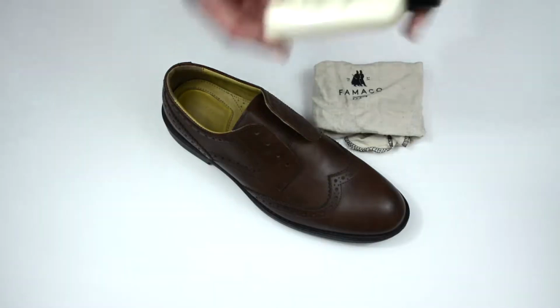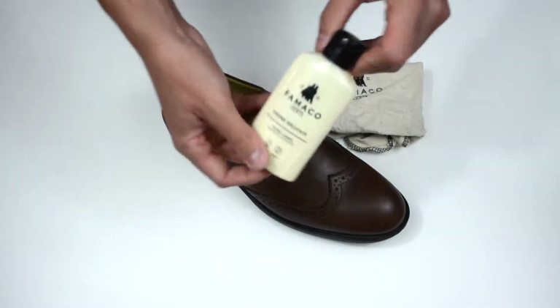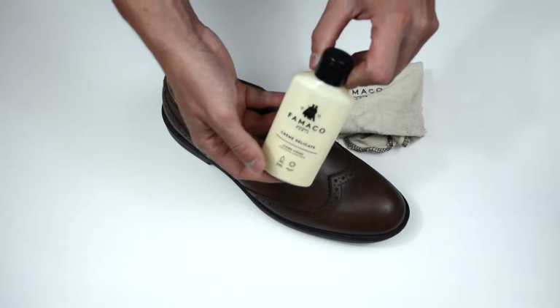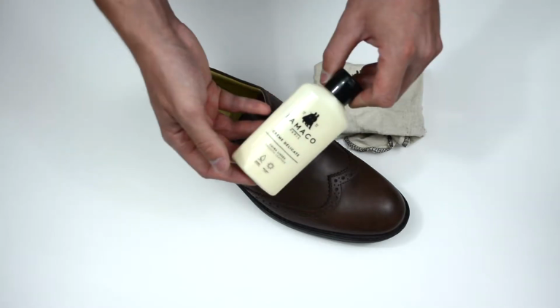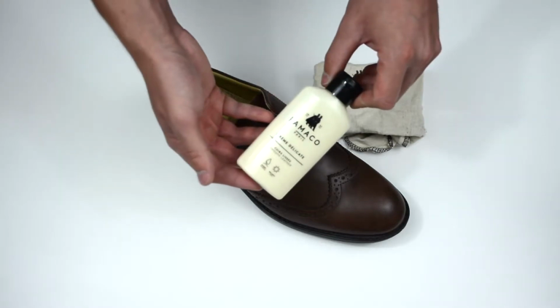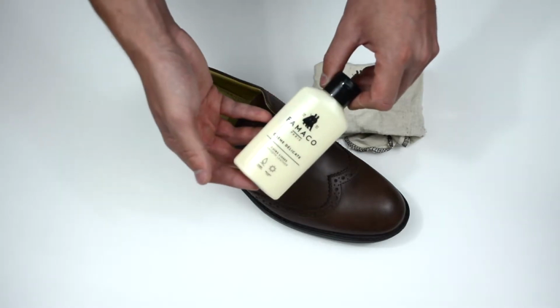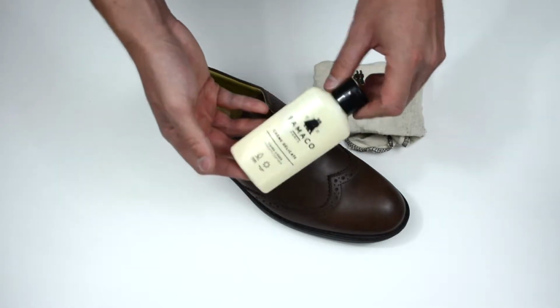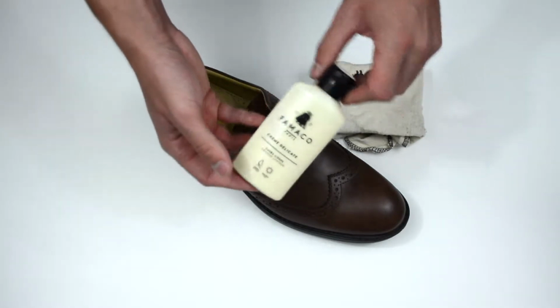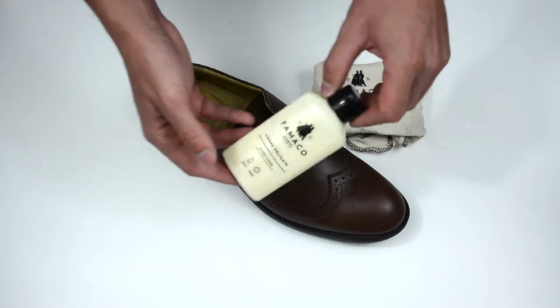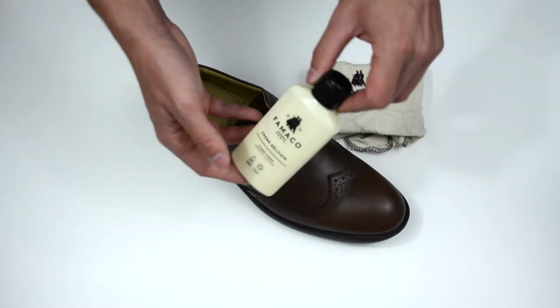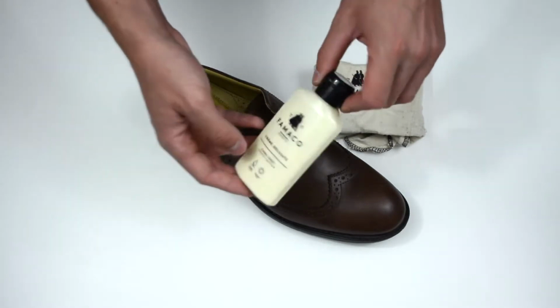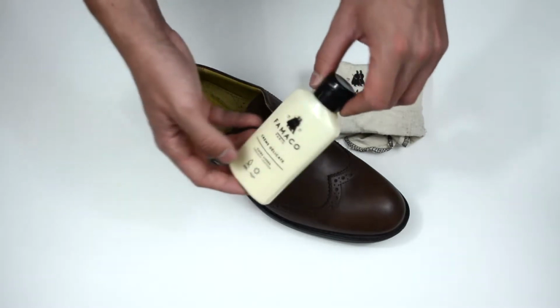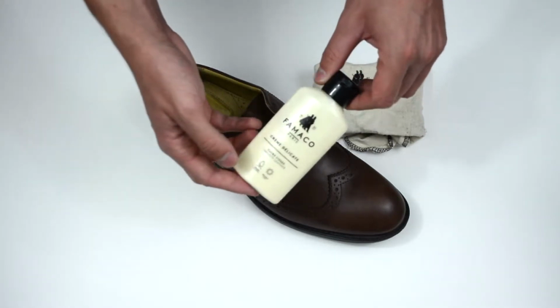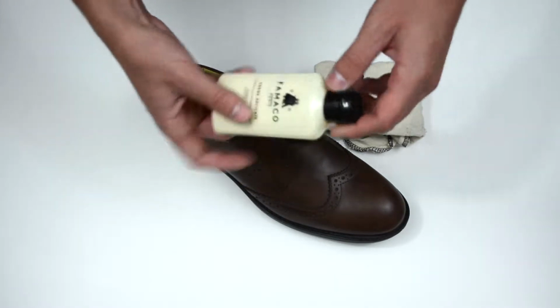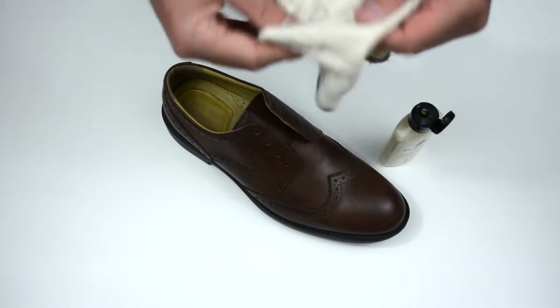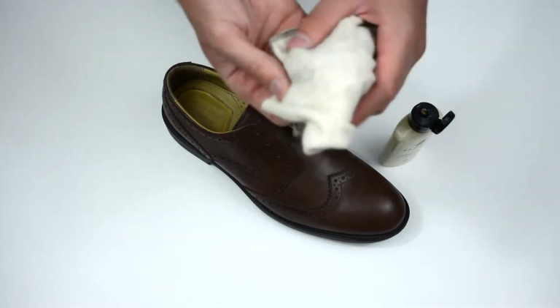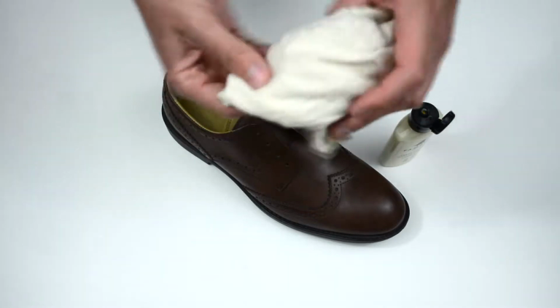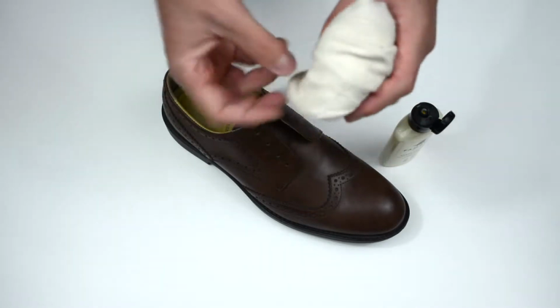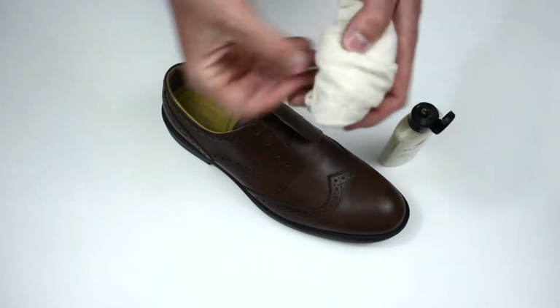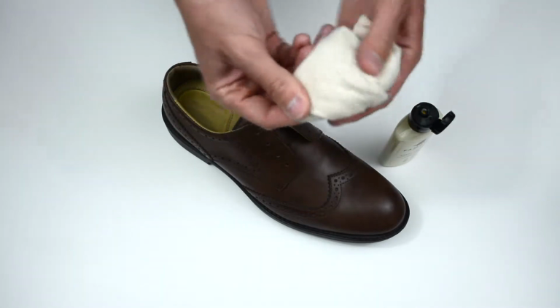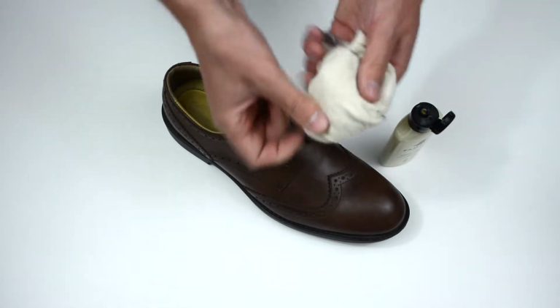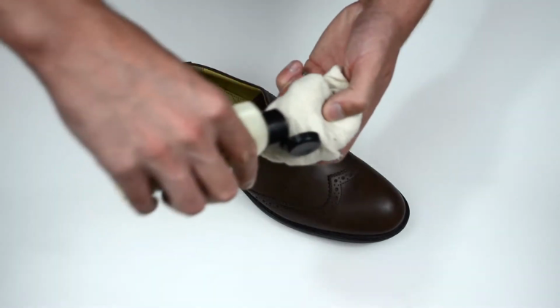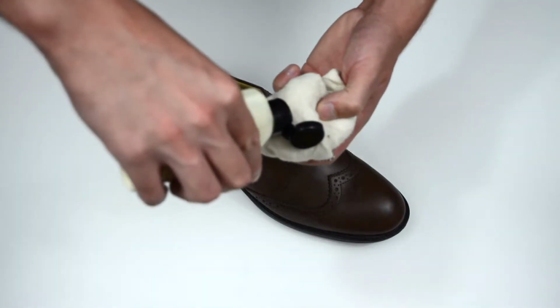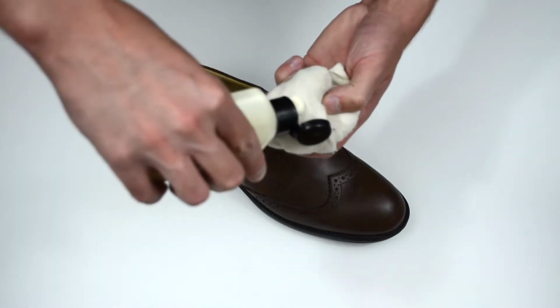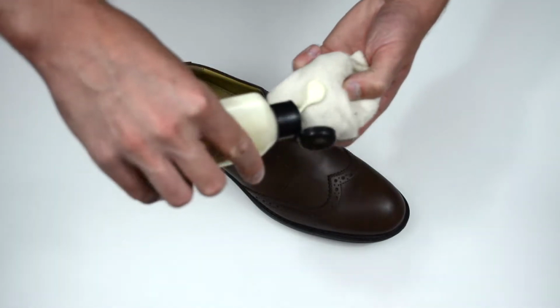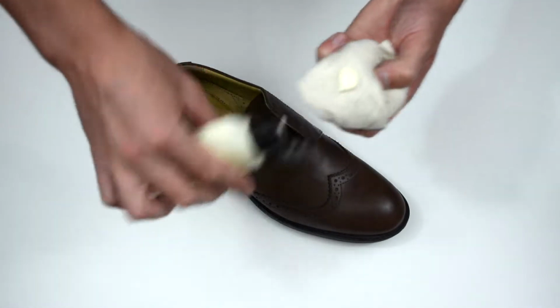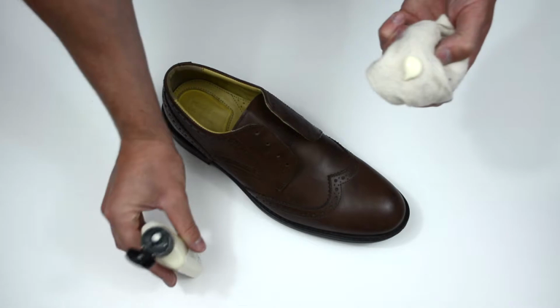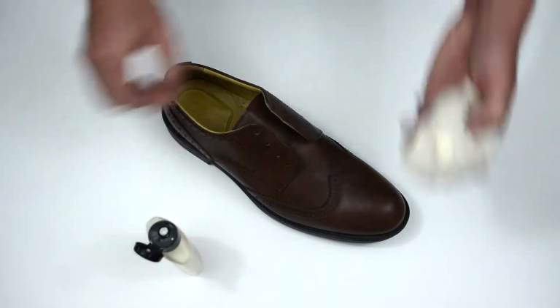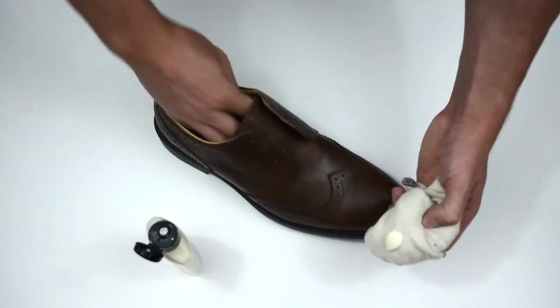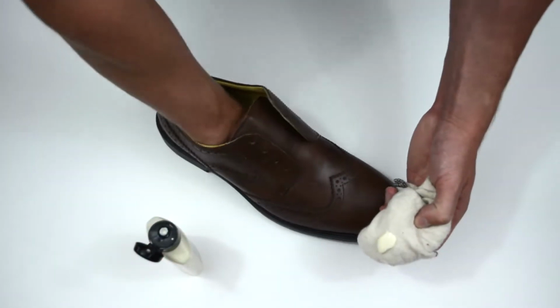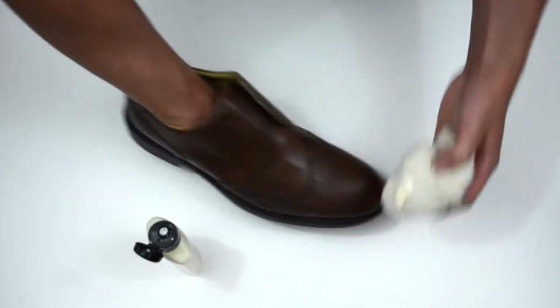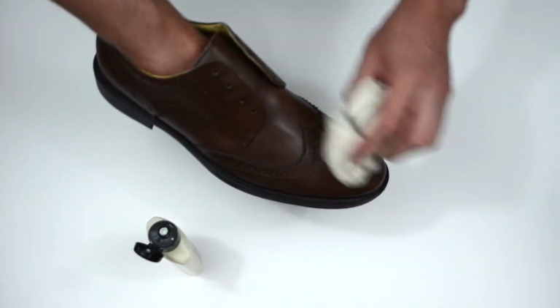So first things first, we're going to be using the creme delicate just to give the shoe a bit of a clean and the leather a bit of a nourish. What I like to do is just fold the cloth over slightly, then put some of the creme on and then just go over the whole shoe.